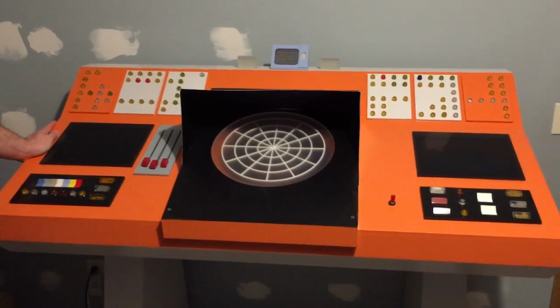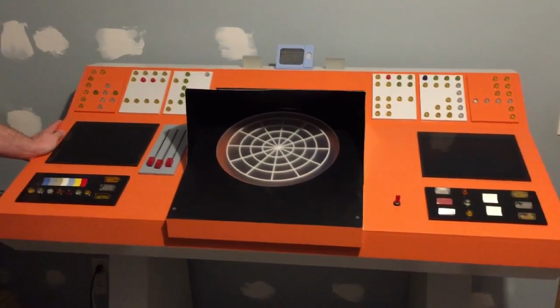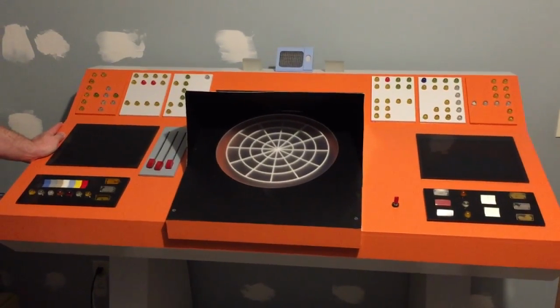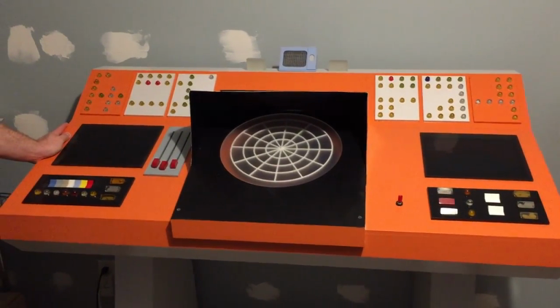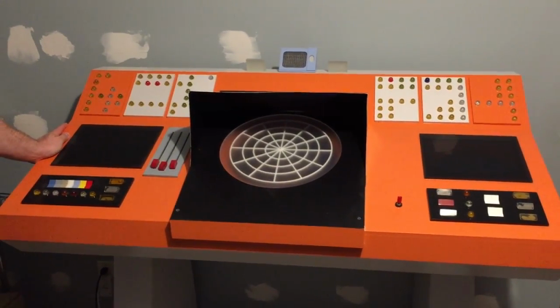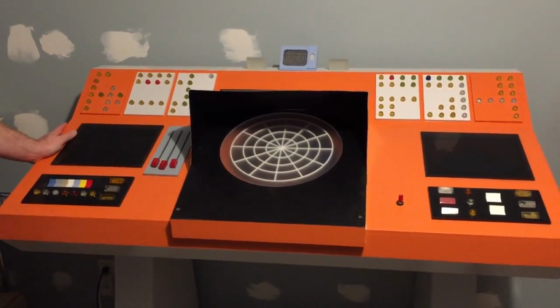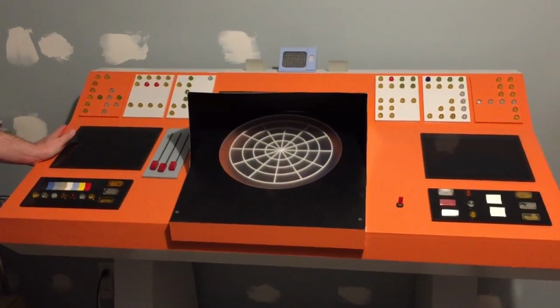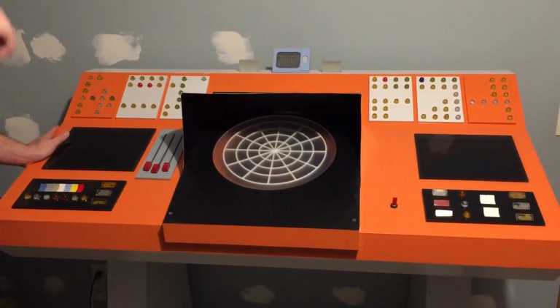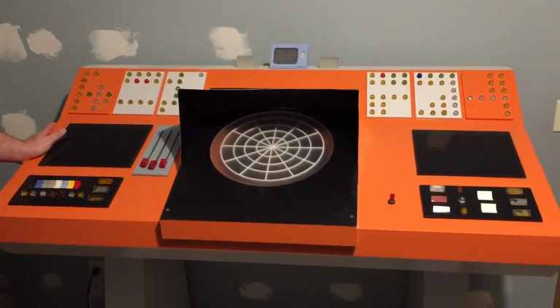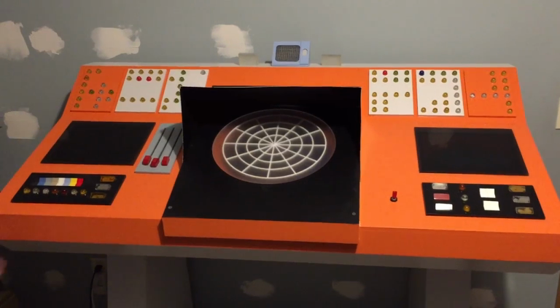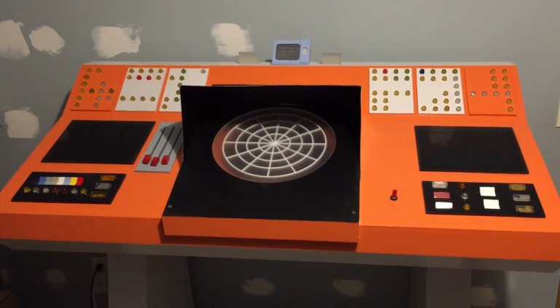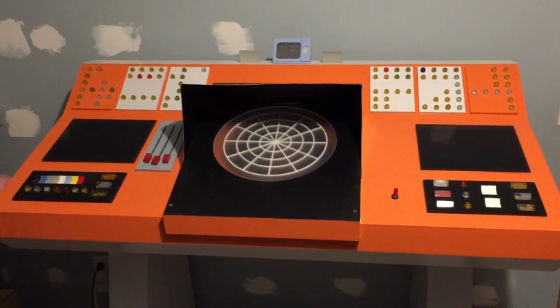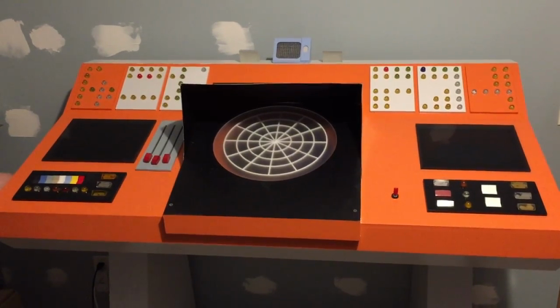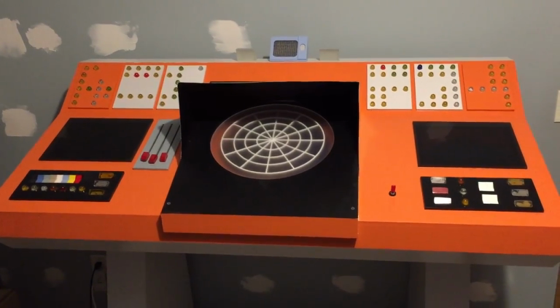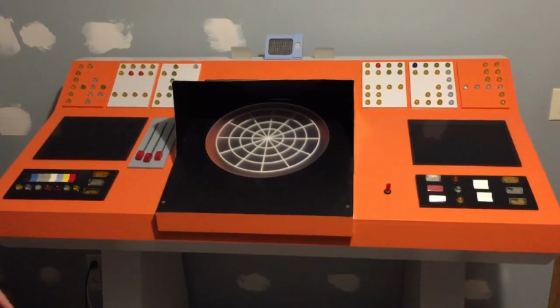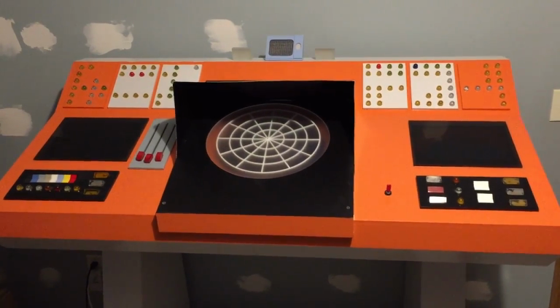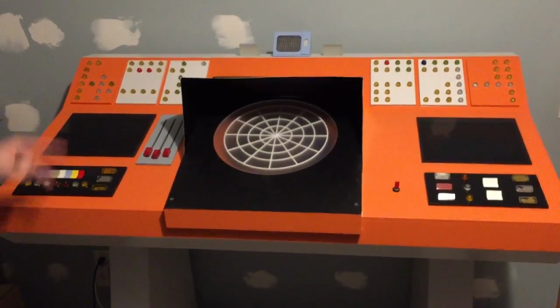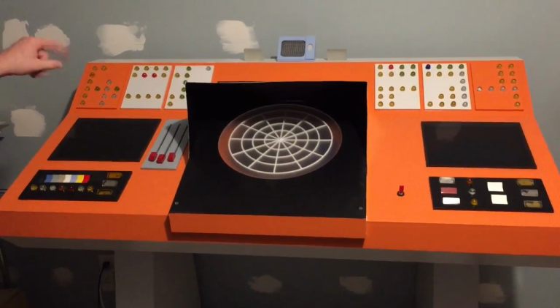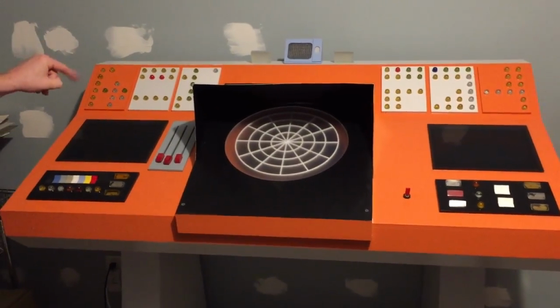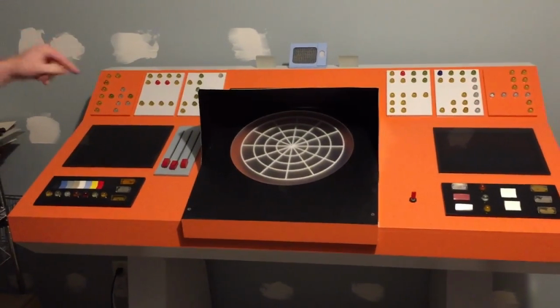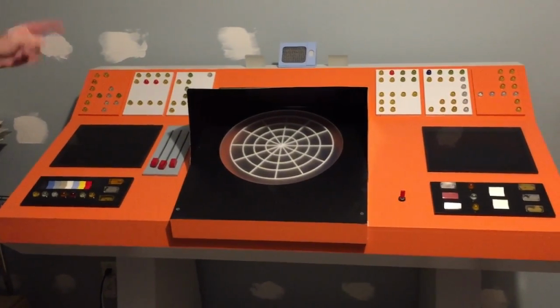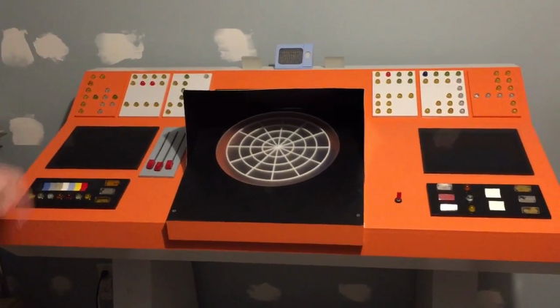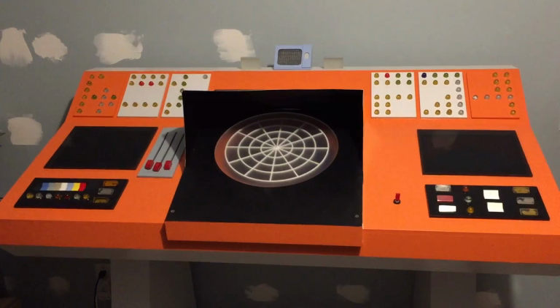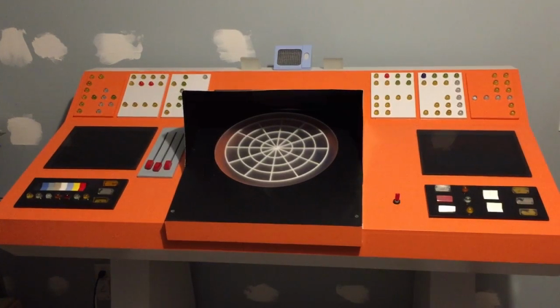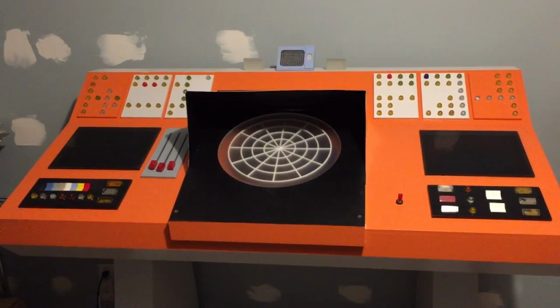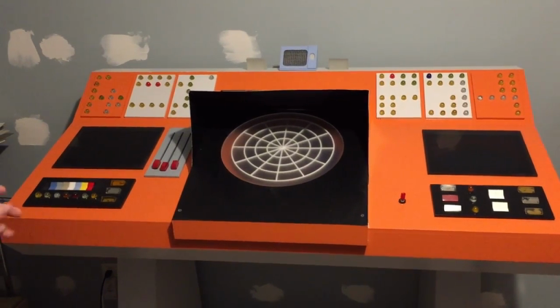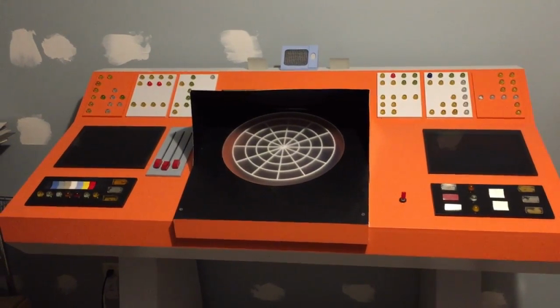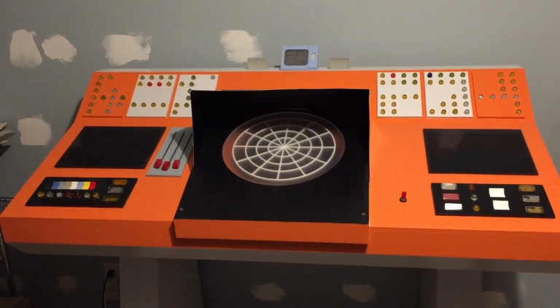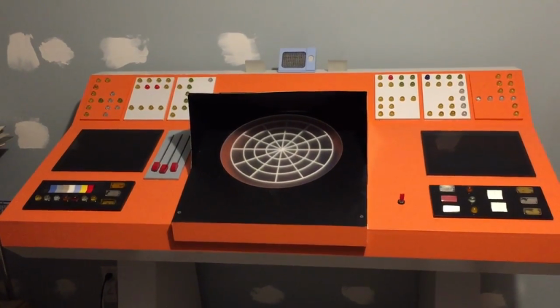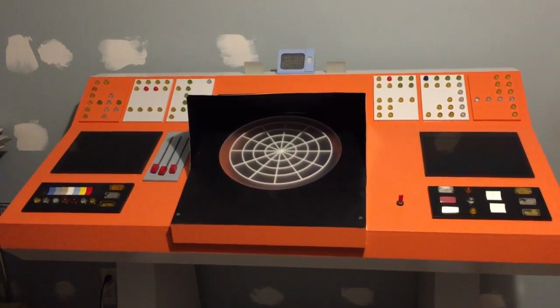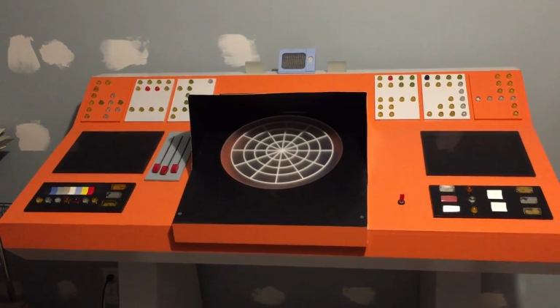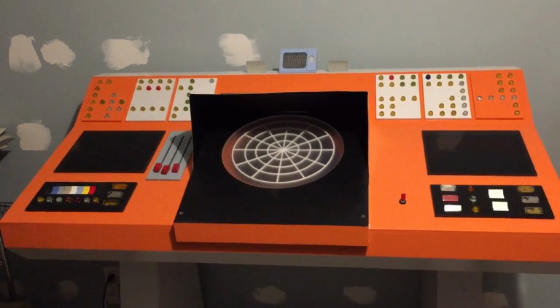This is a demonstration of how to operate the transporter. When you plug it in the wall, you have to wait about a minute for the sound computer to boot itself. So plug it in and wait about a minute.